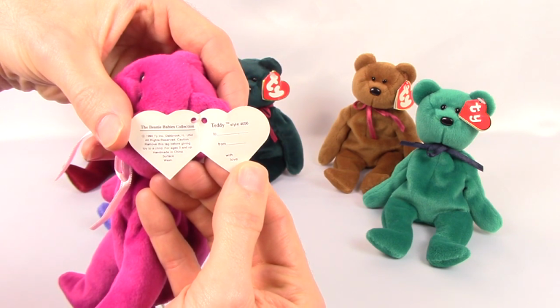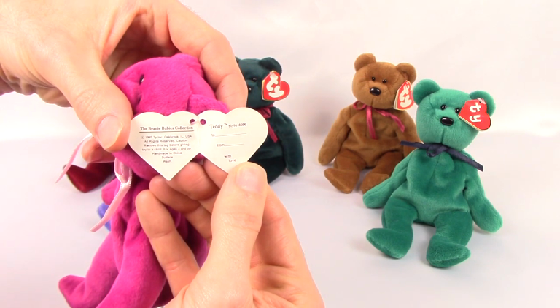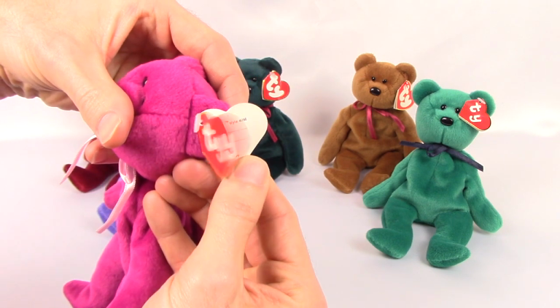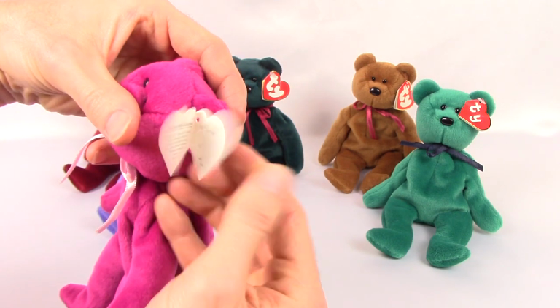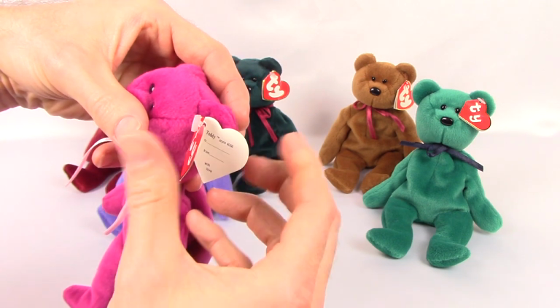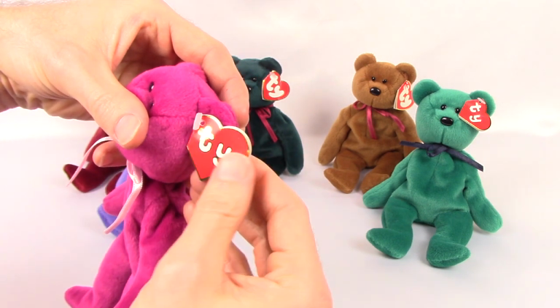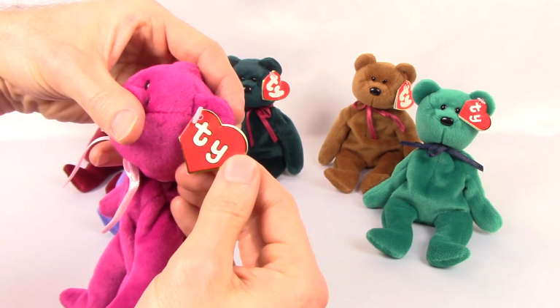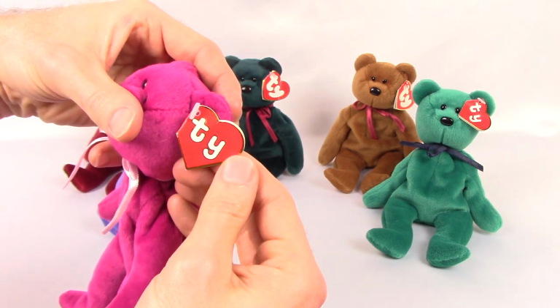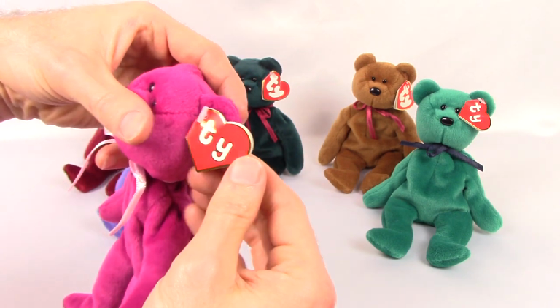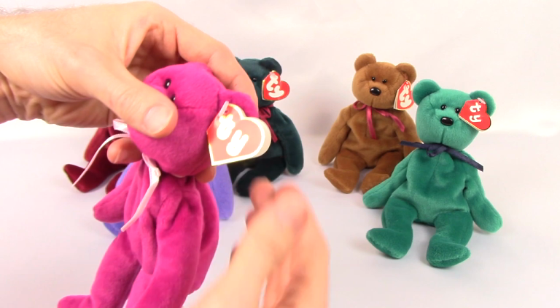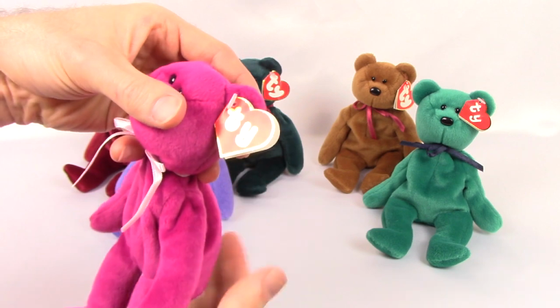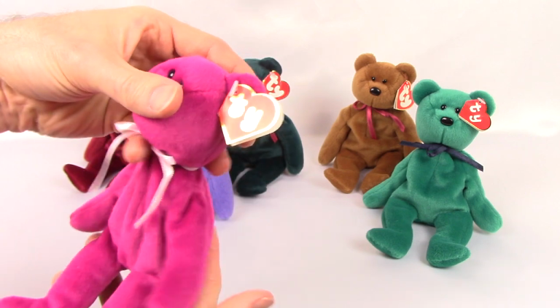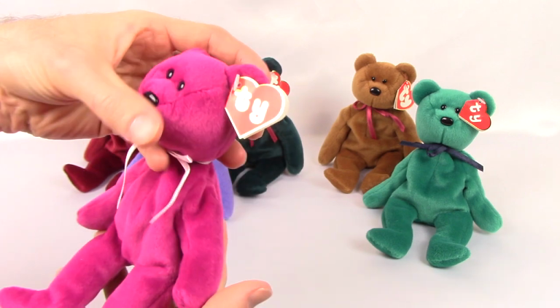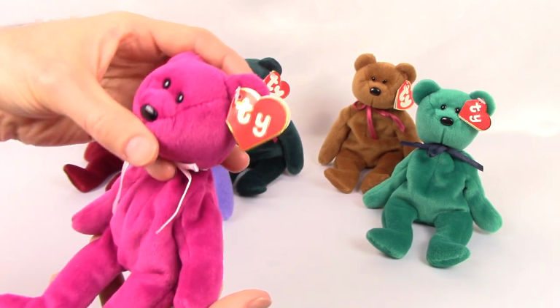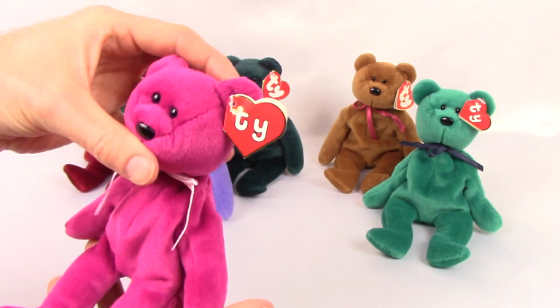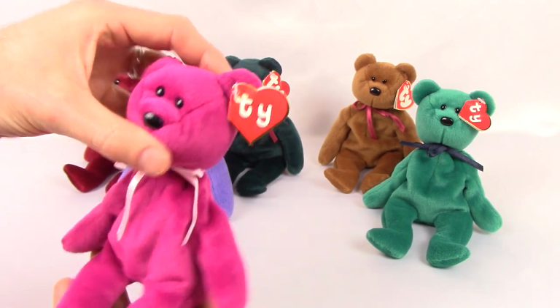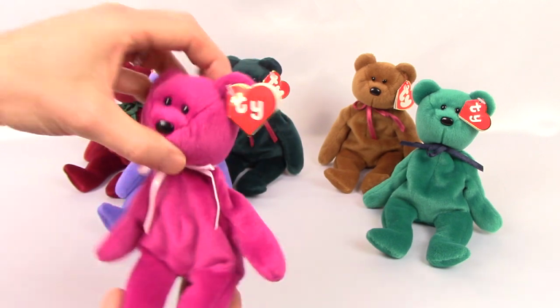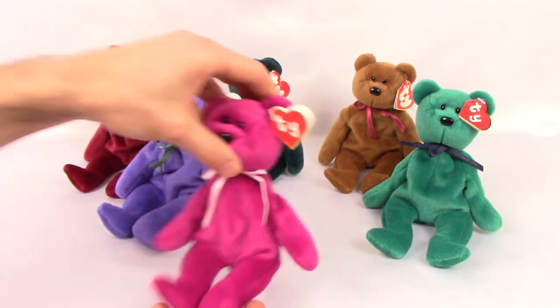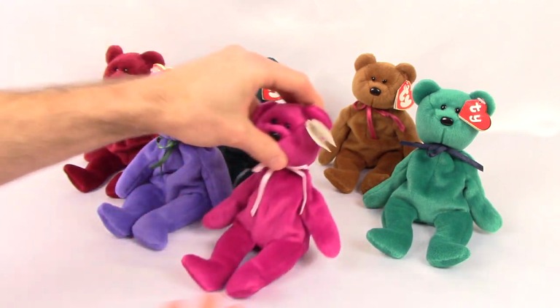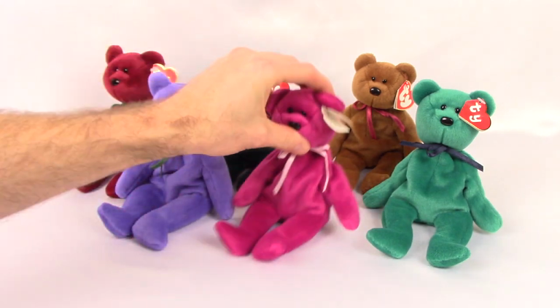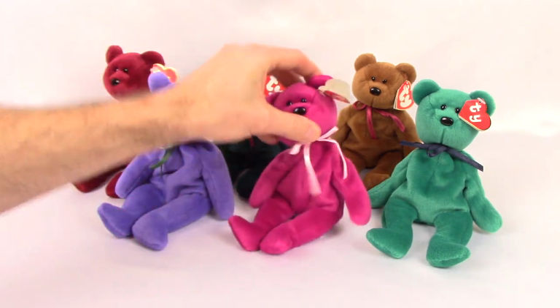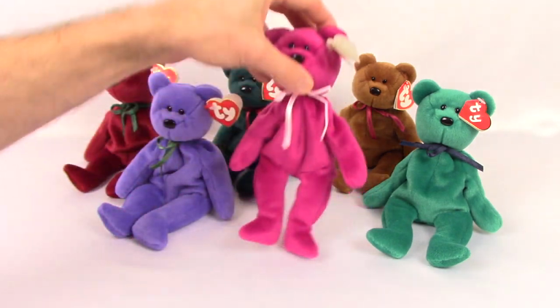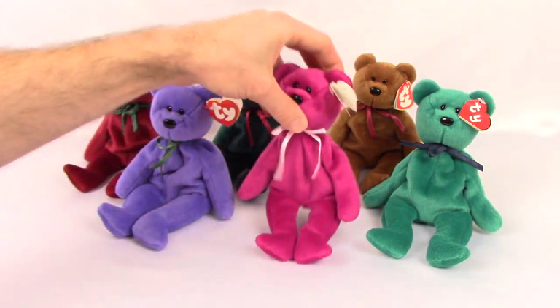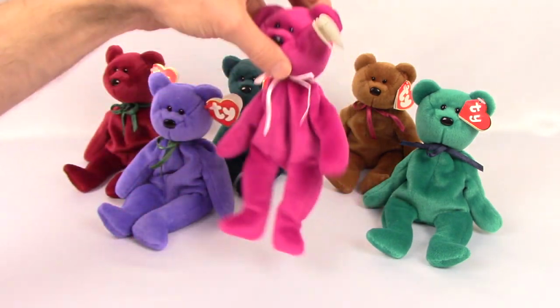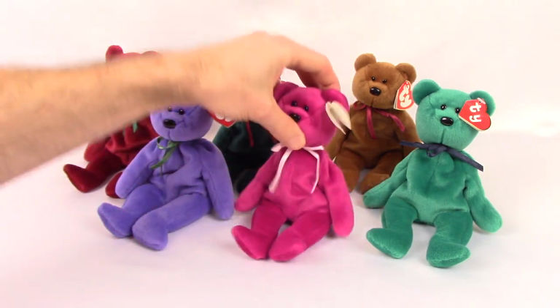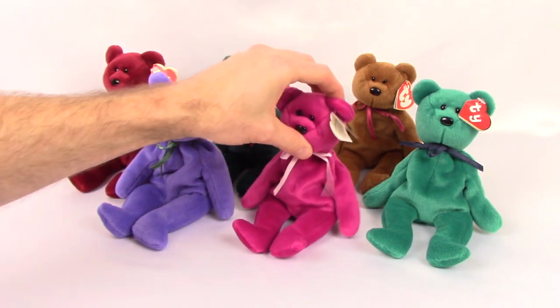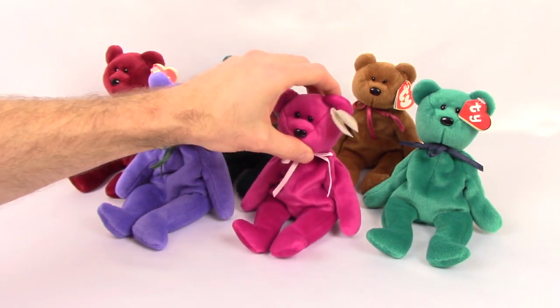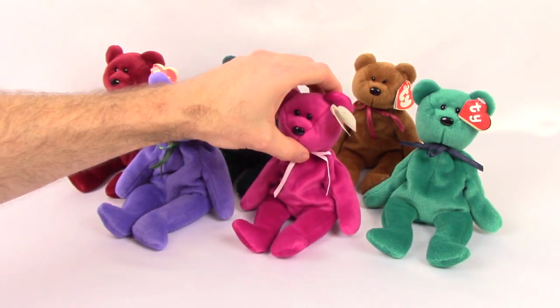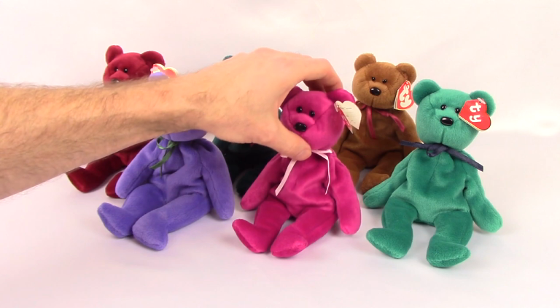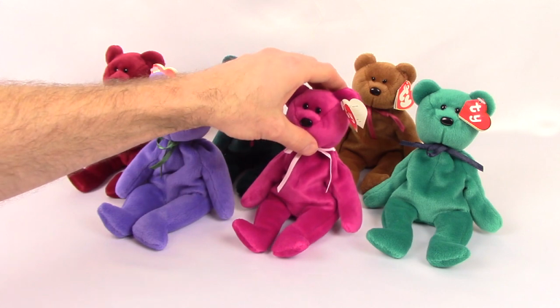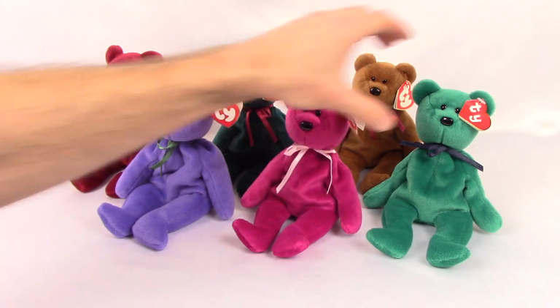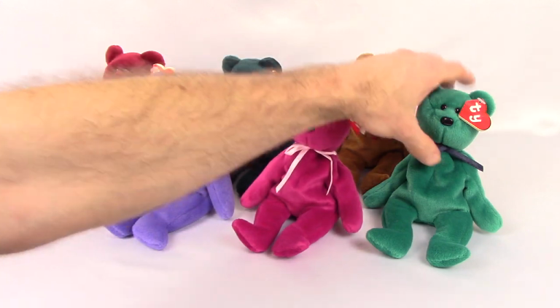You'll notice there's no poem on any of these. First, second, and third generation hang tags didn't have poems — just the 'to' and the 'from.'